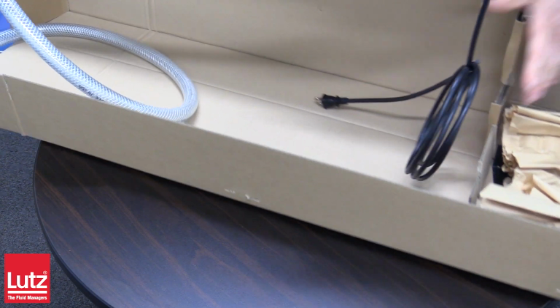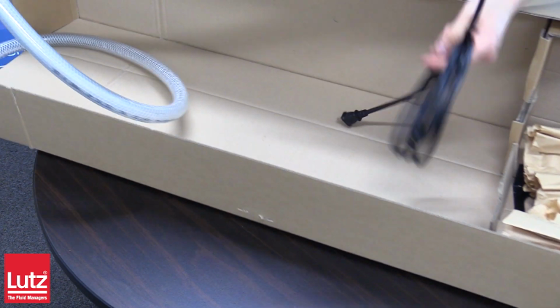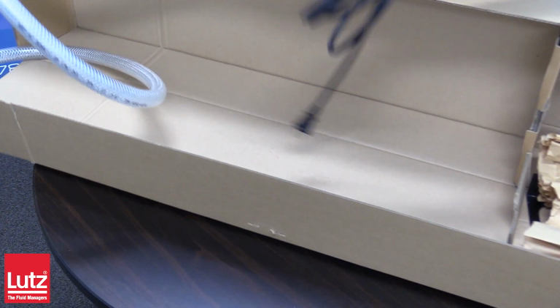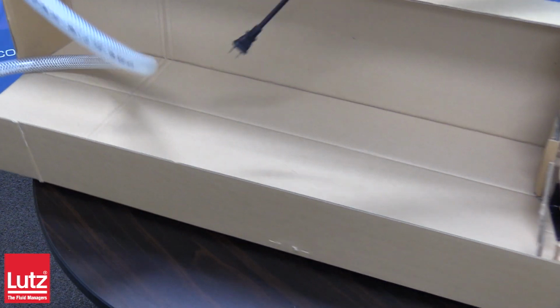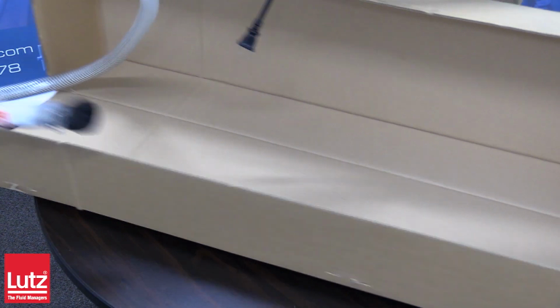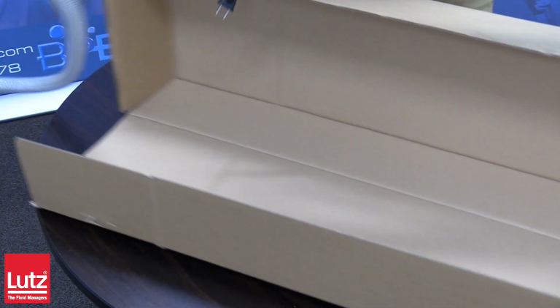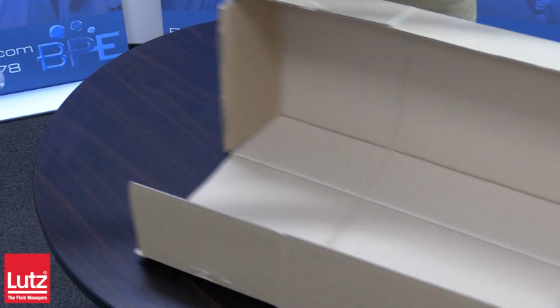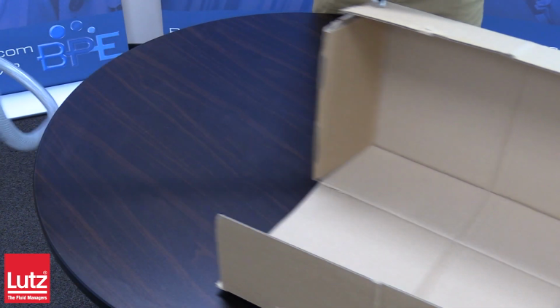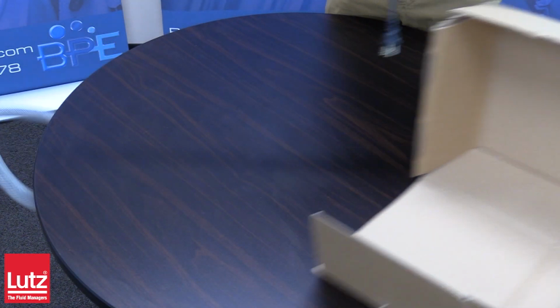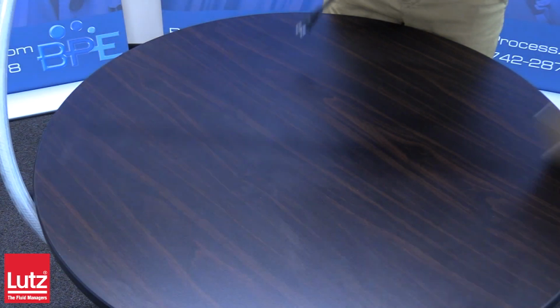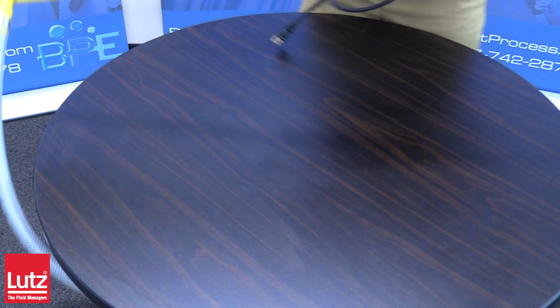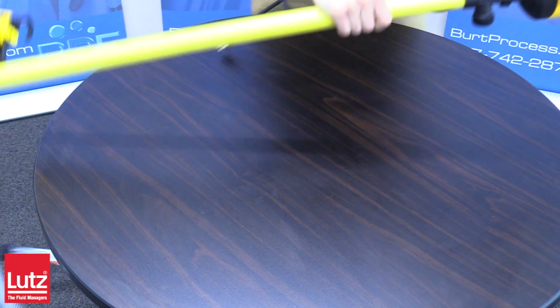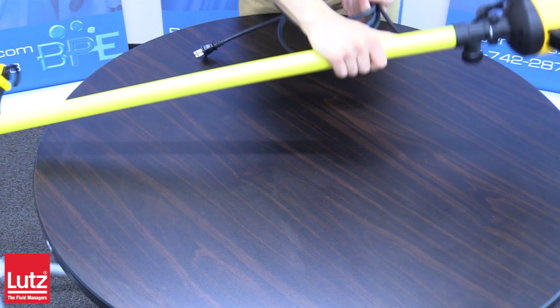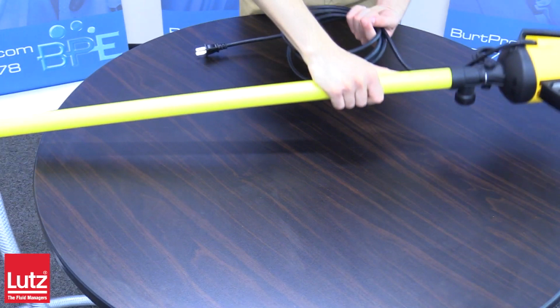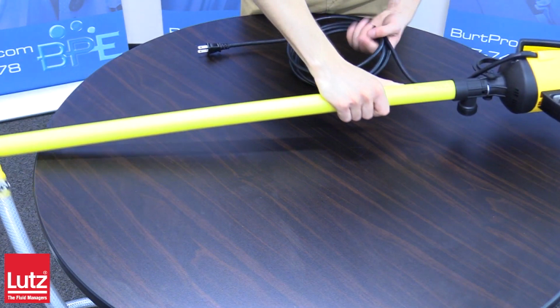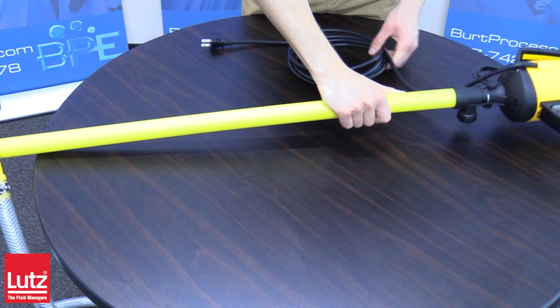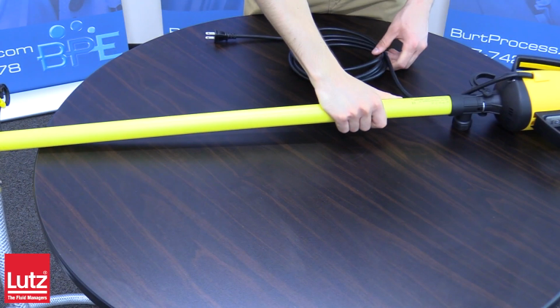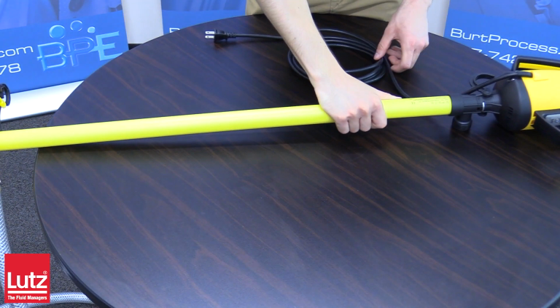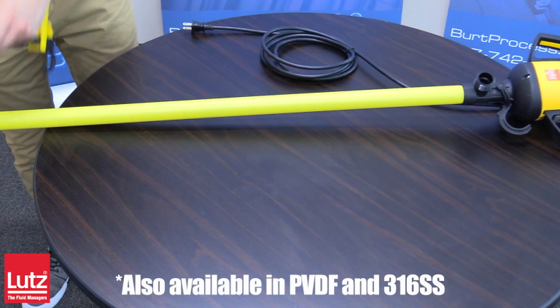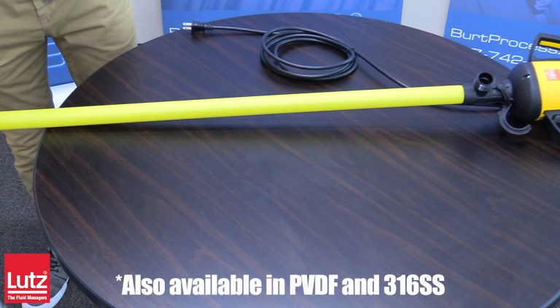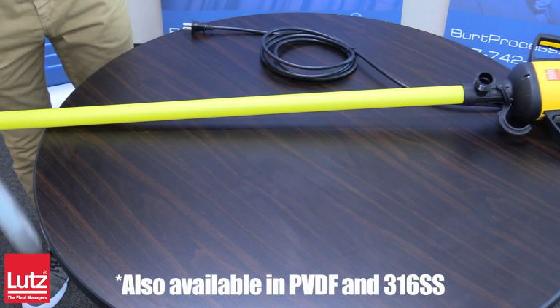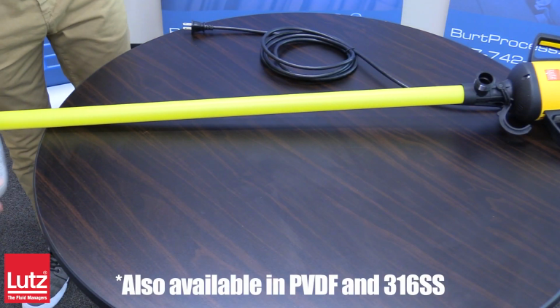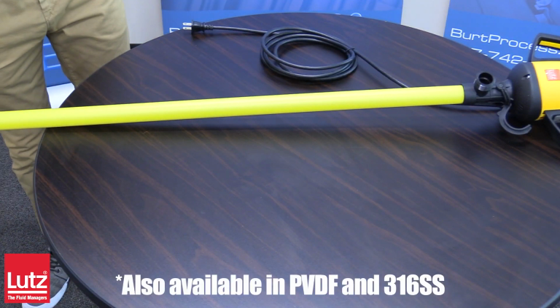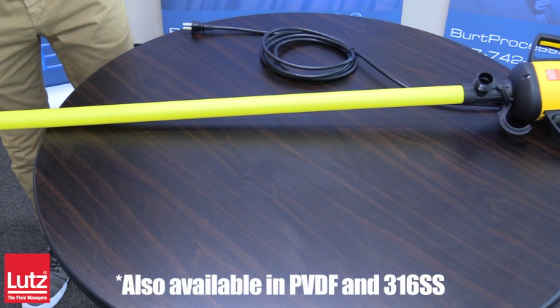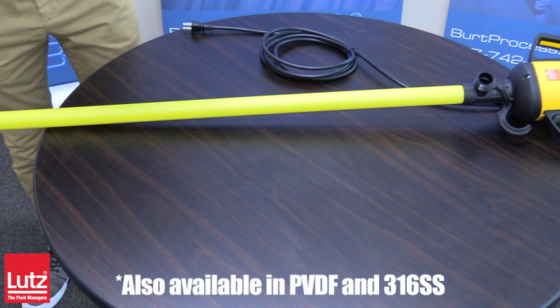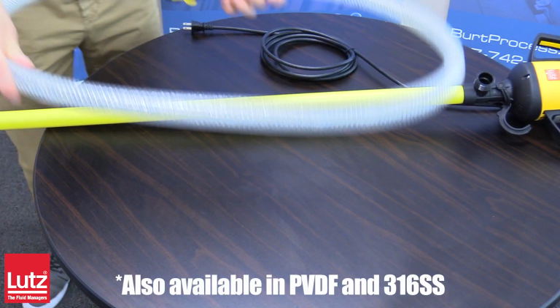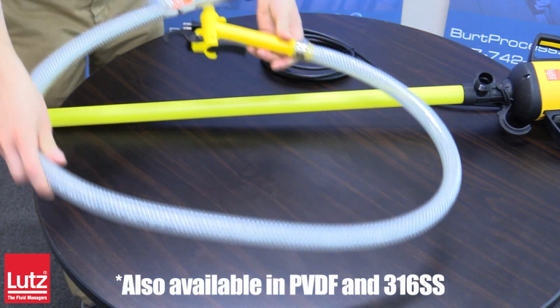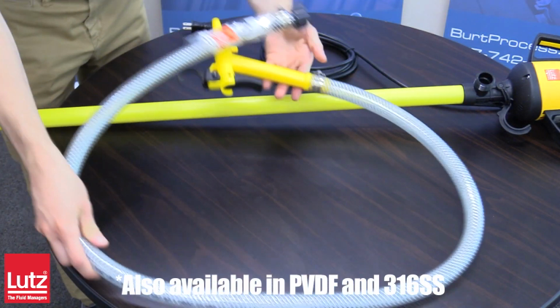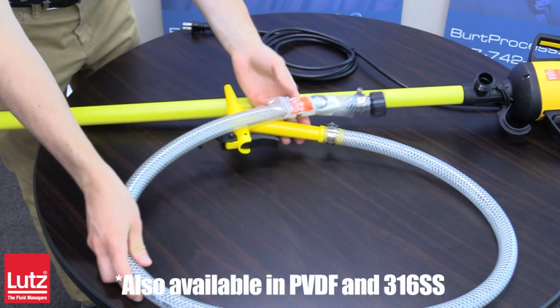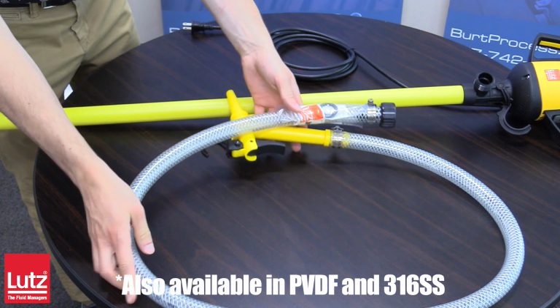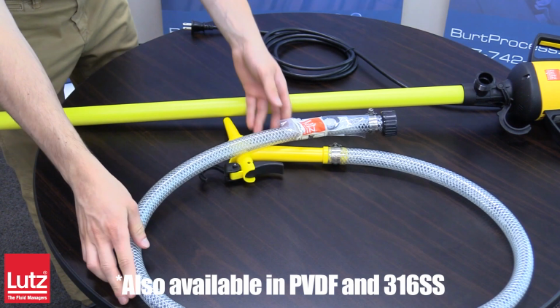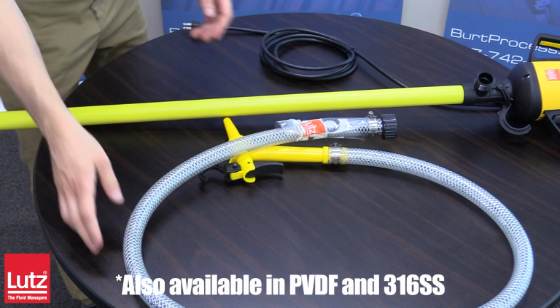The Polypropylene Laboratory B2 Vario Pump Set is a safe and economical choice for laboratory, research, non-flammable, and hazardous pumping applications. This specific model is polypropylene, however it is also available in PVDF and 316 stainless steel.